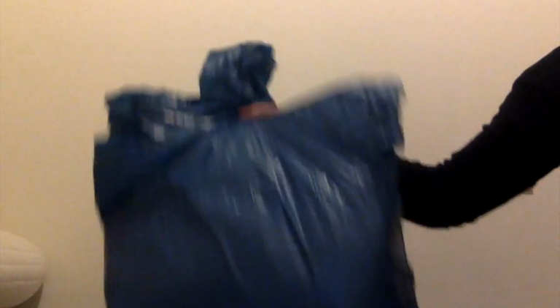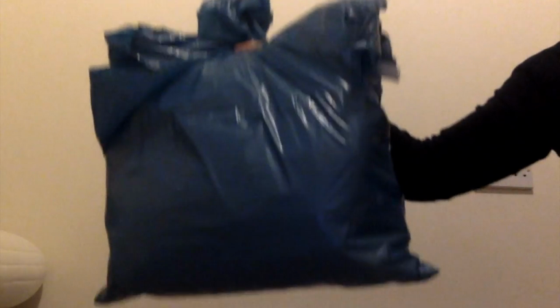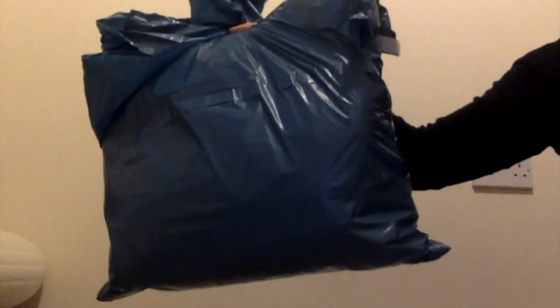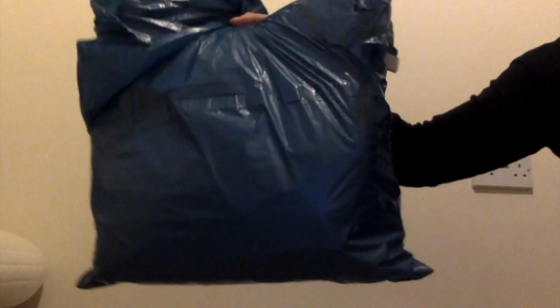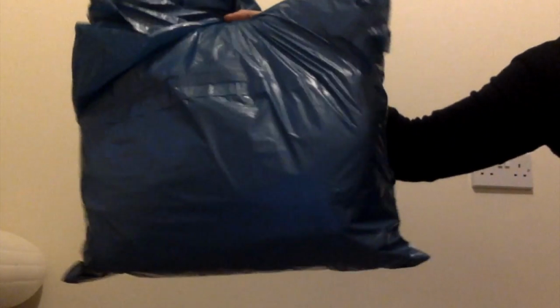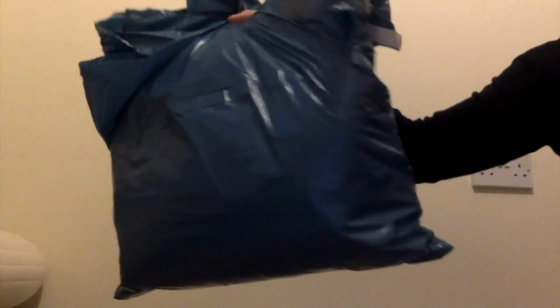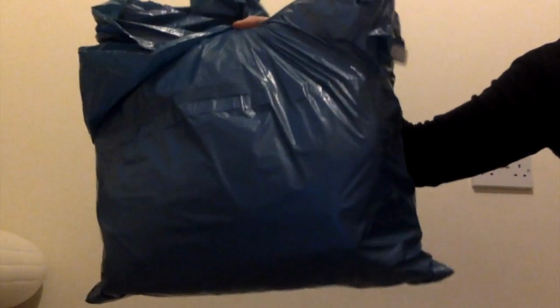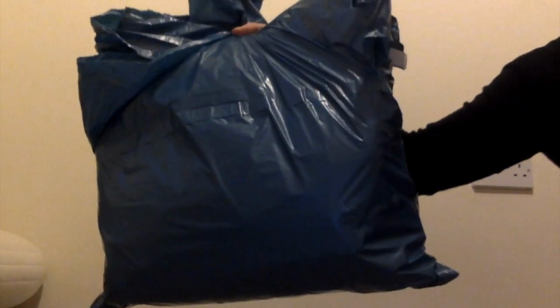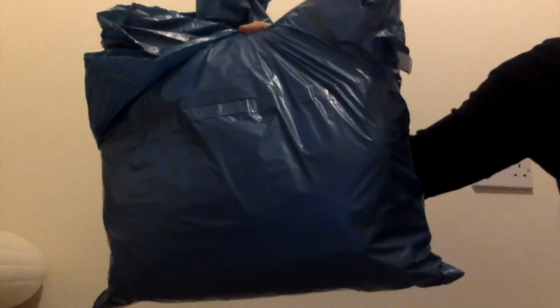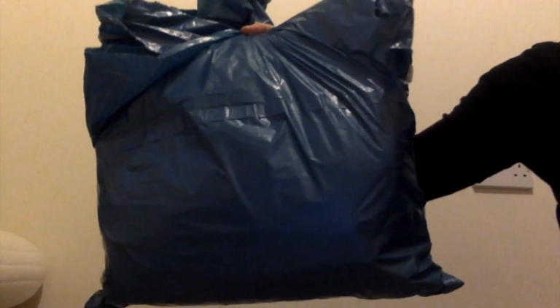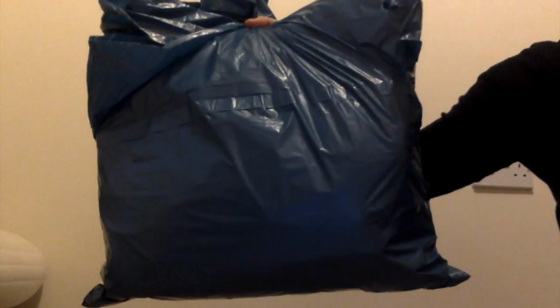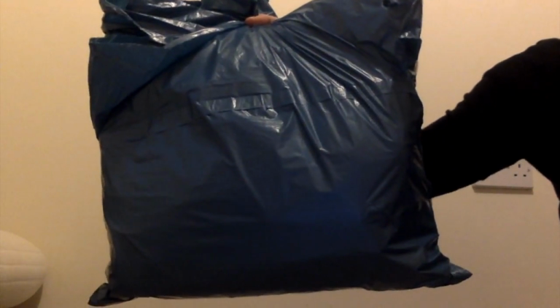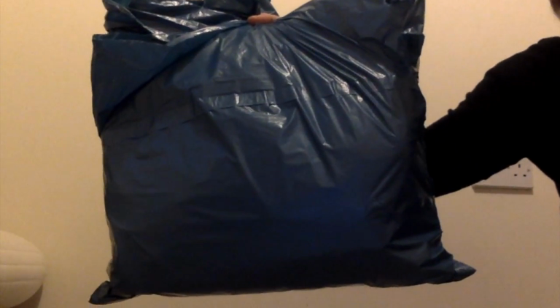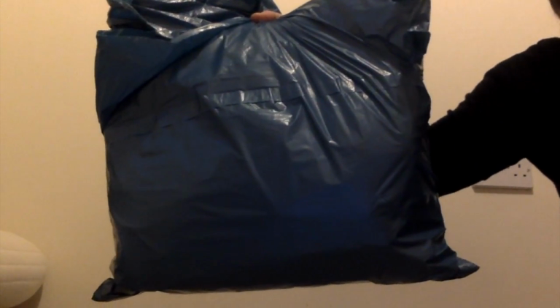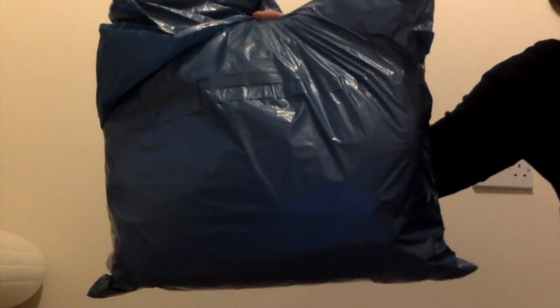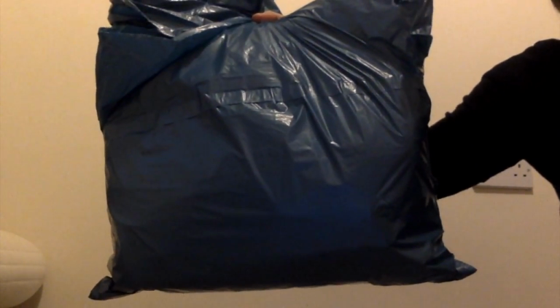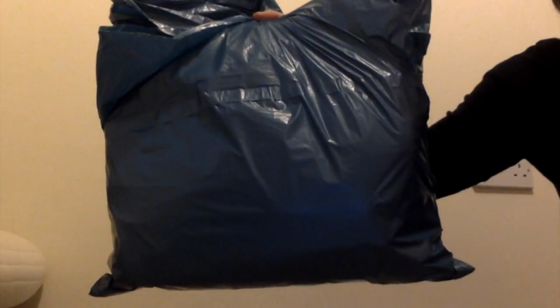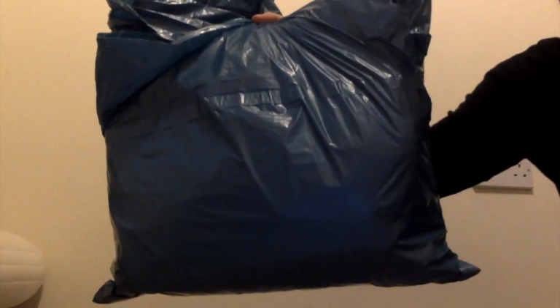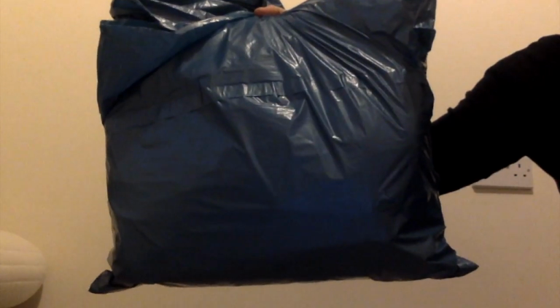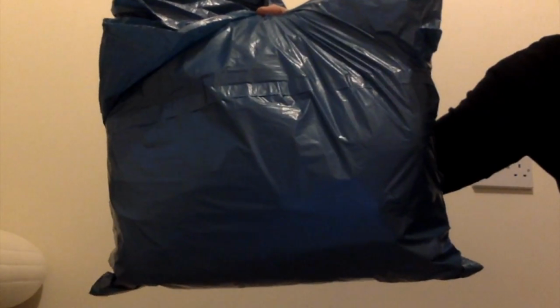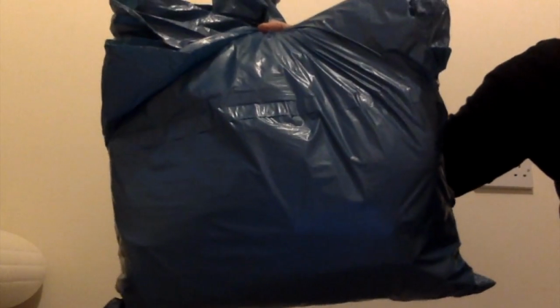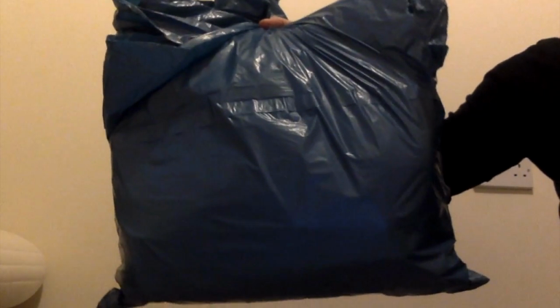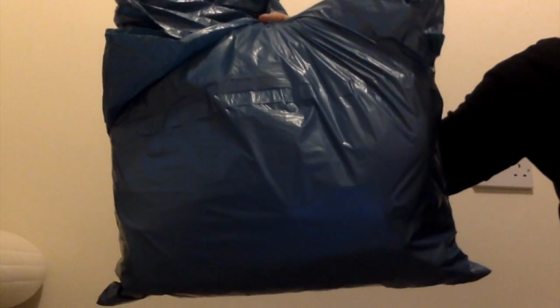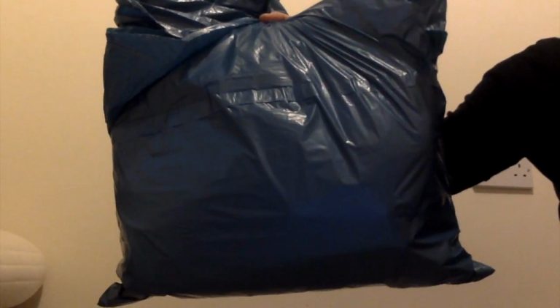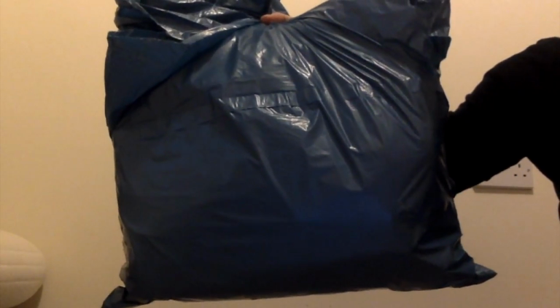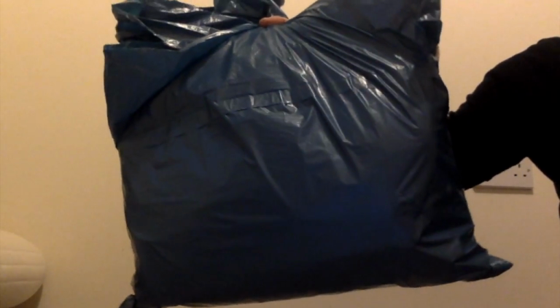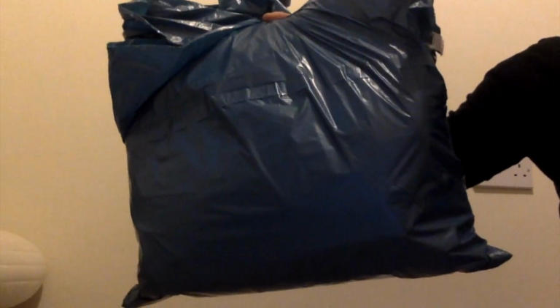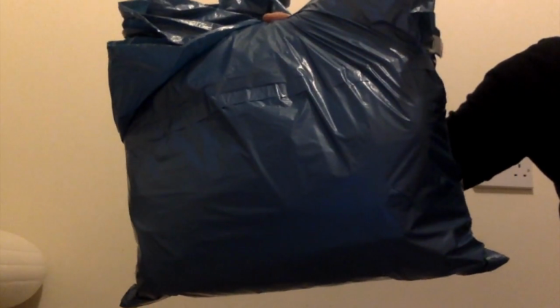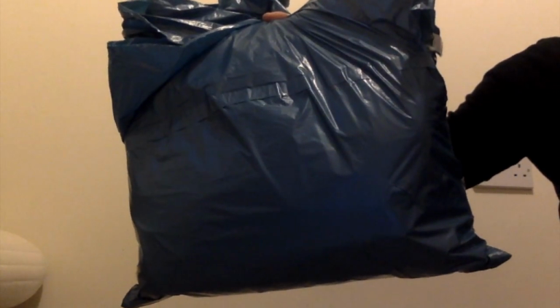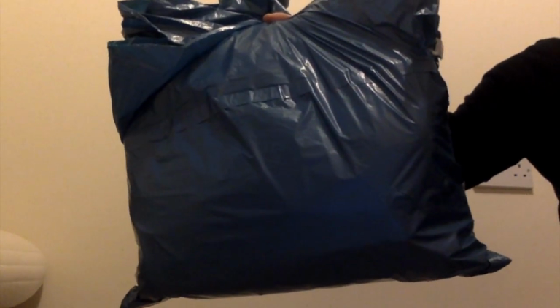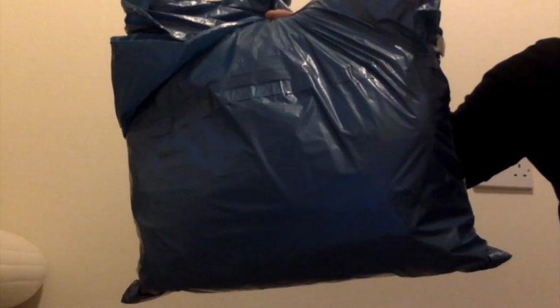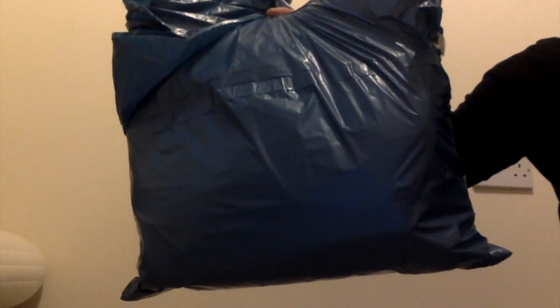Hi everyone! Look what I've got! I thought I would just make a very quick unboxing video just to show you my Happy Bags haul from the UniKiki 2.0 release.